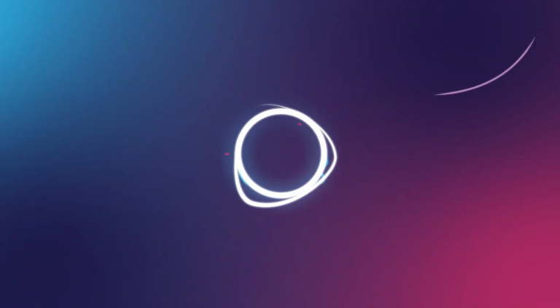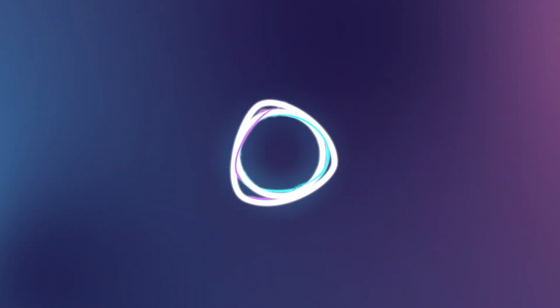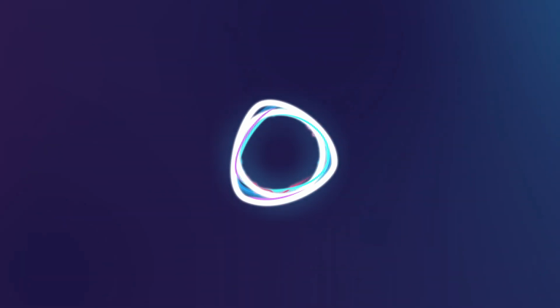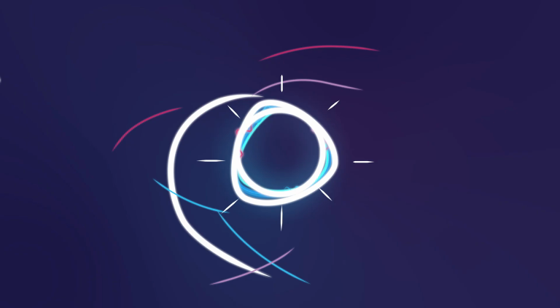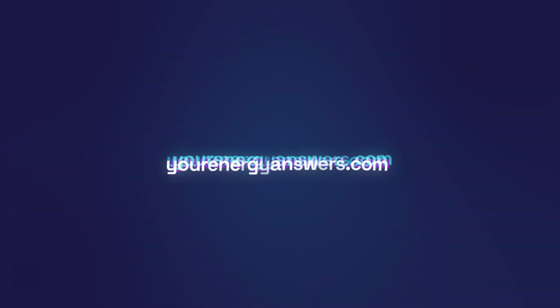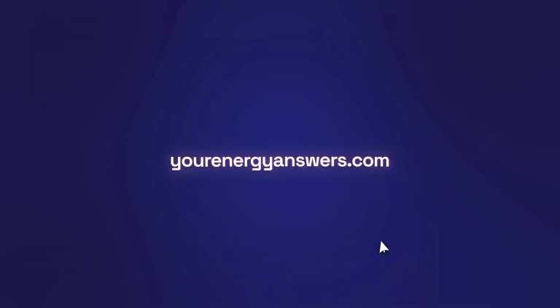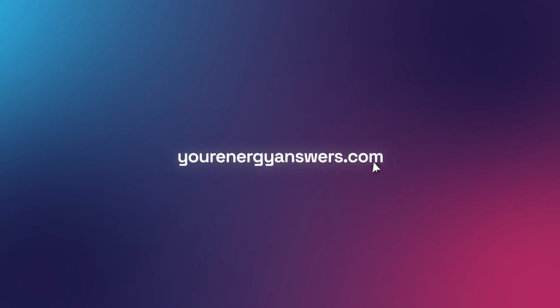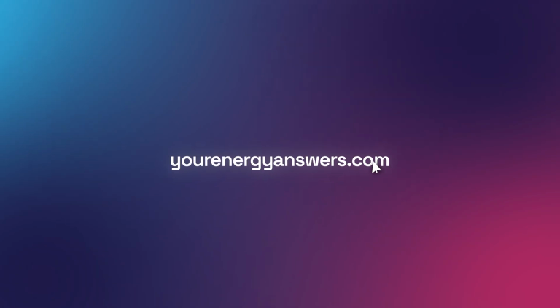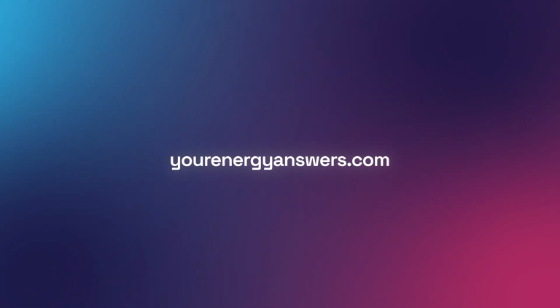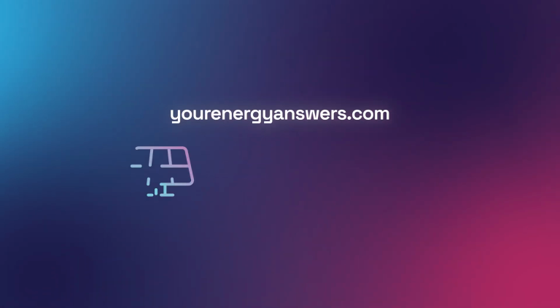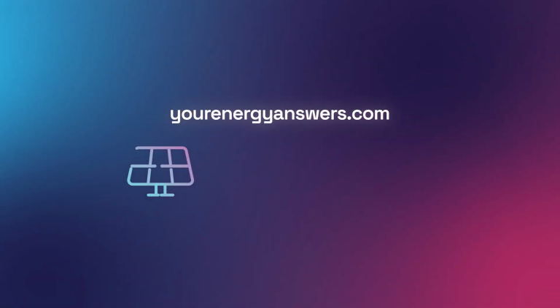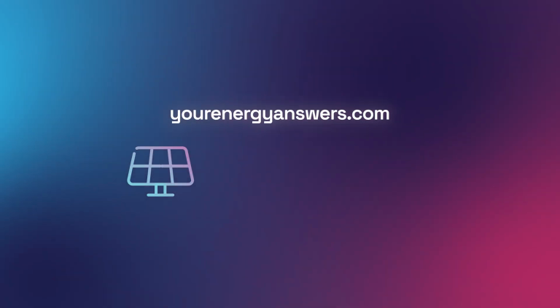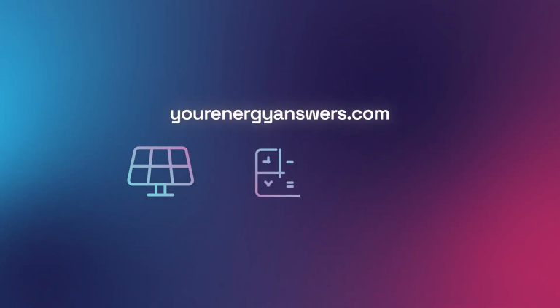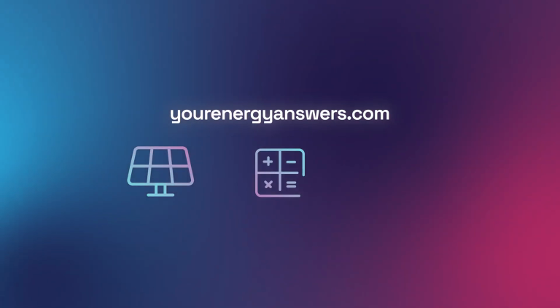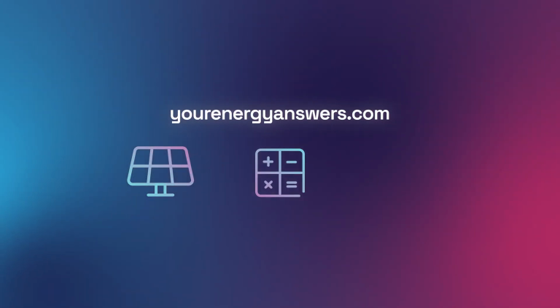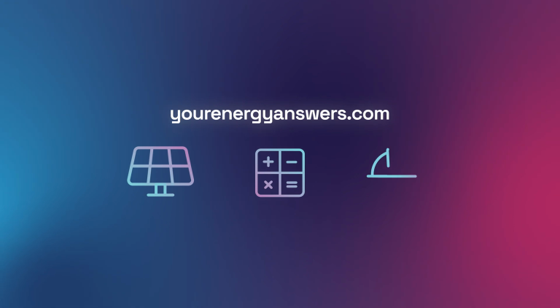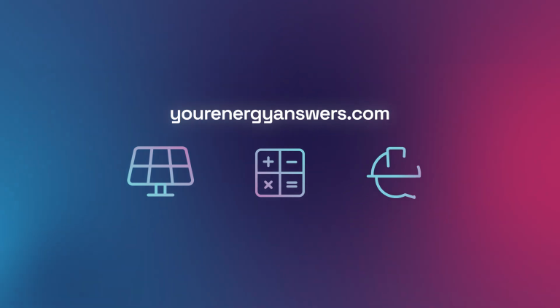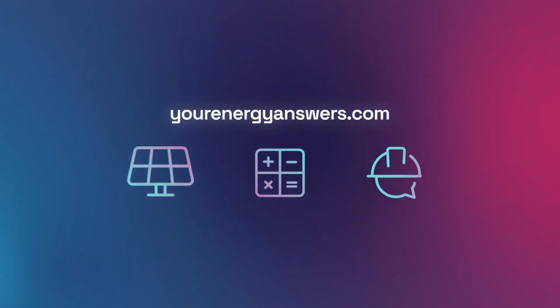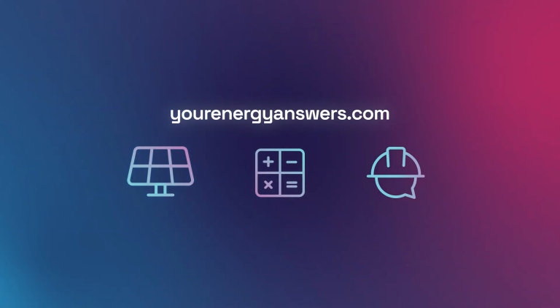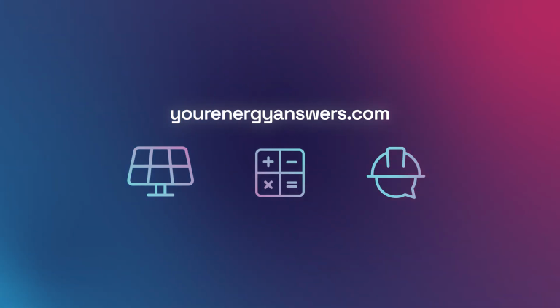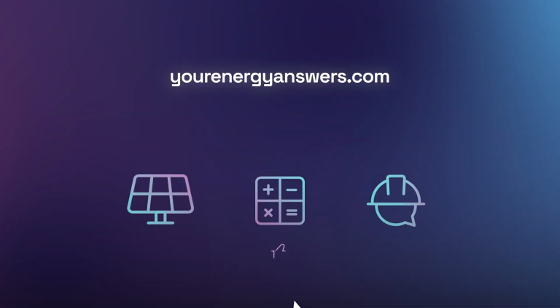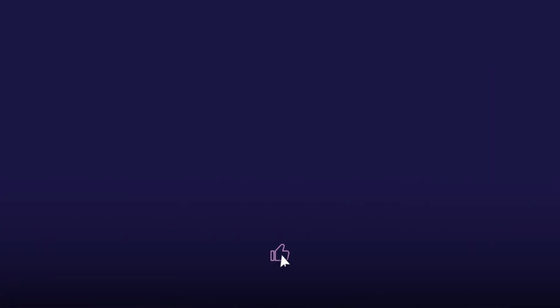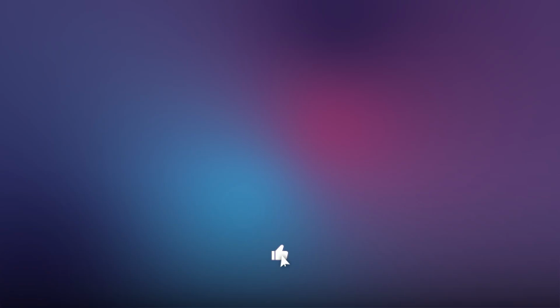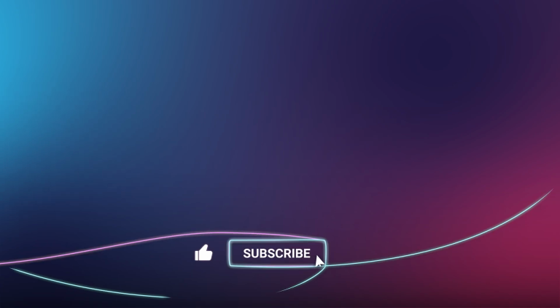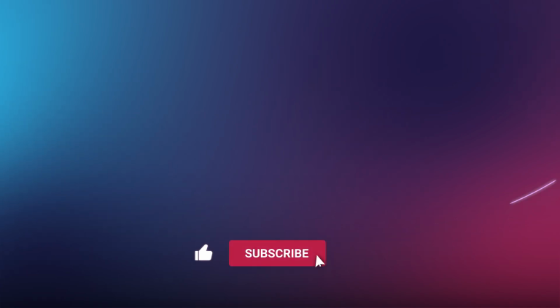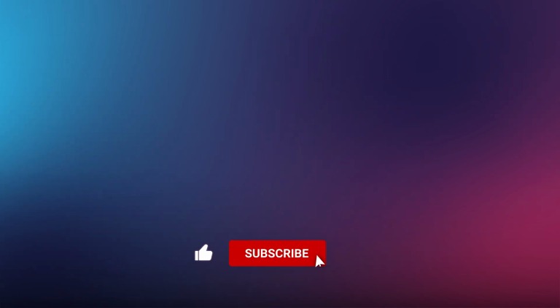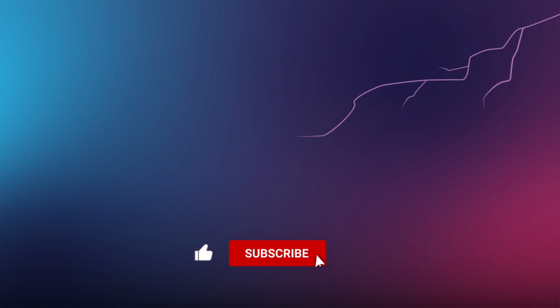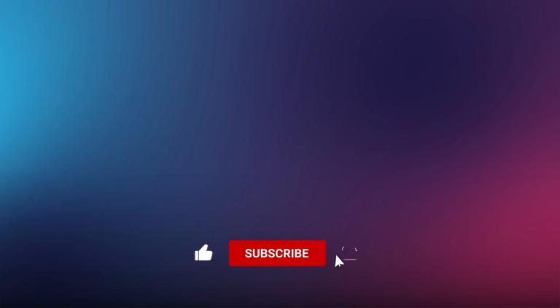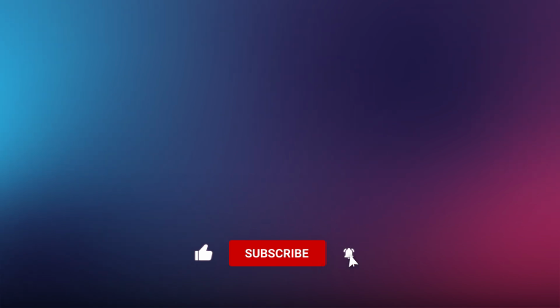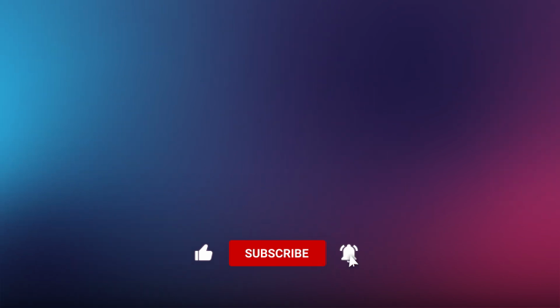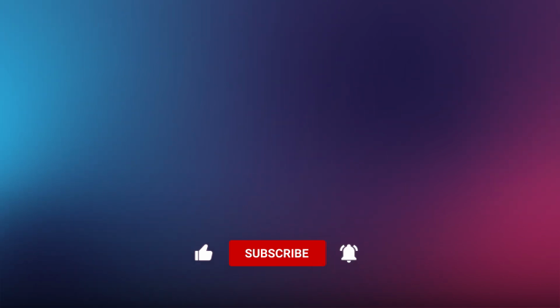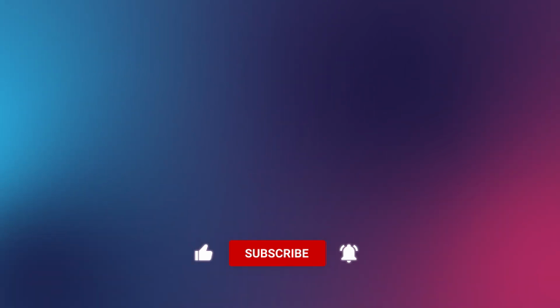Want more Energy Answered? Visit yourenergyanswers.com for quality energy products, tools, and calculators, and to find your local installers. Please support the channel by liking the video, hitting that subscribe button, ringing the bell, and checking out all our other videos.